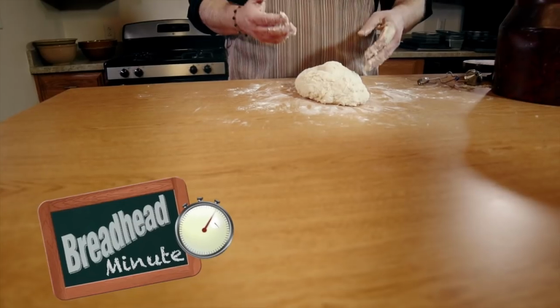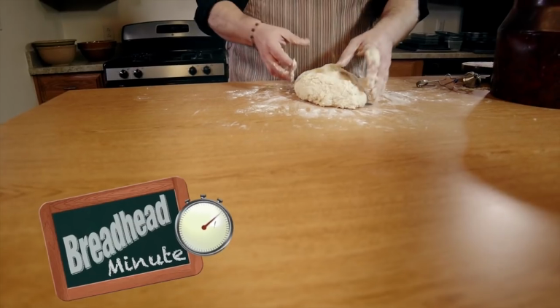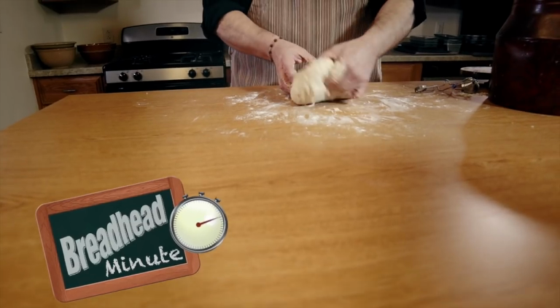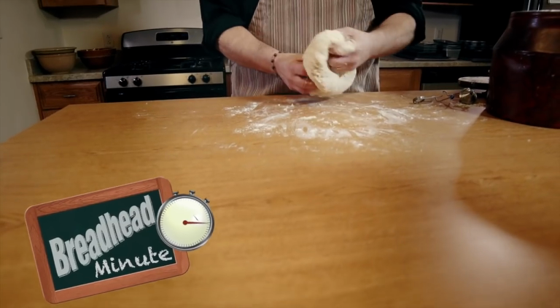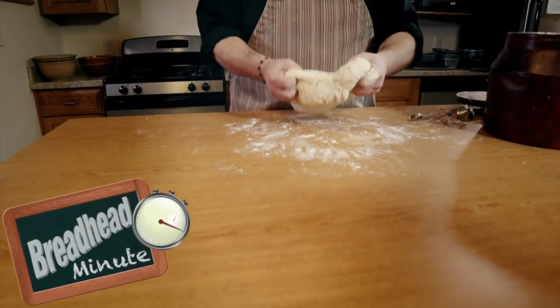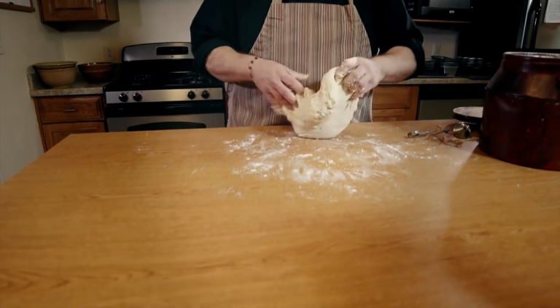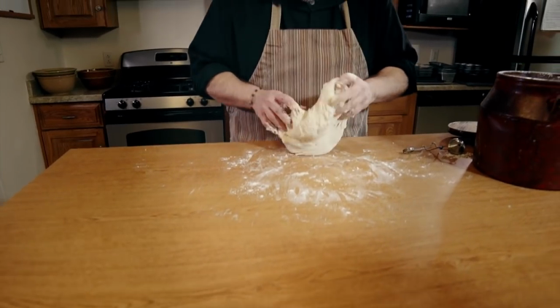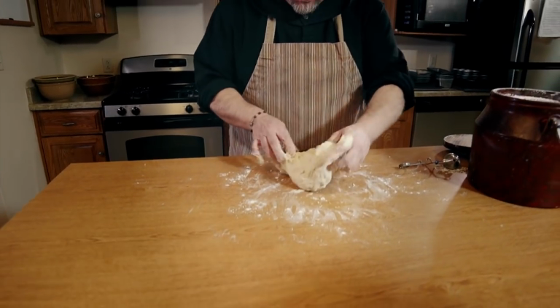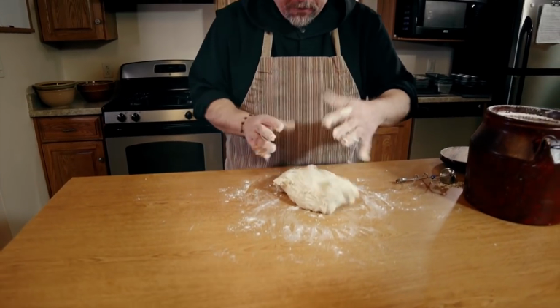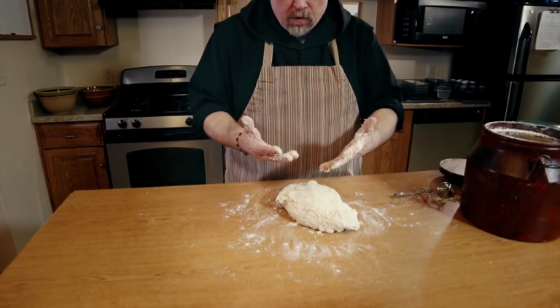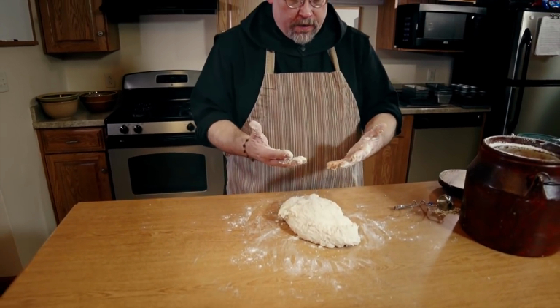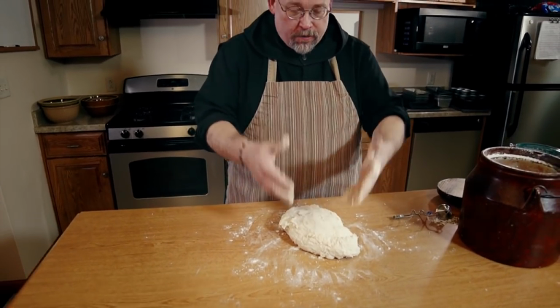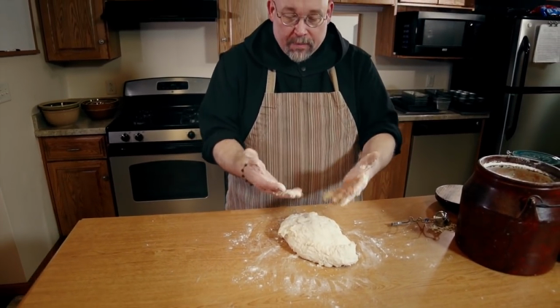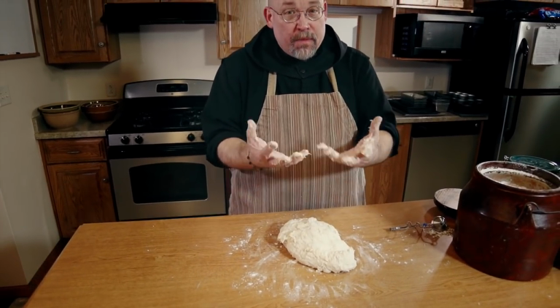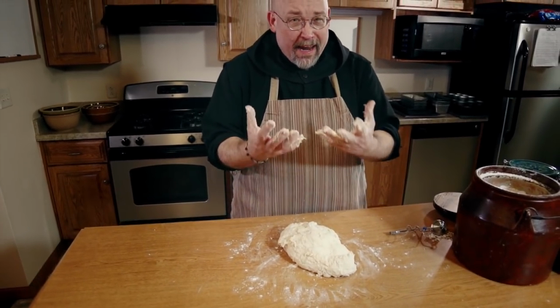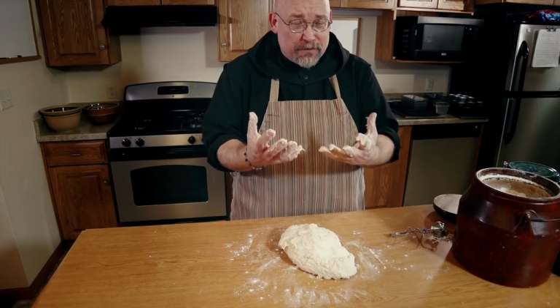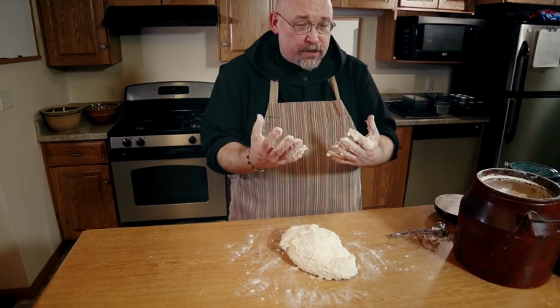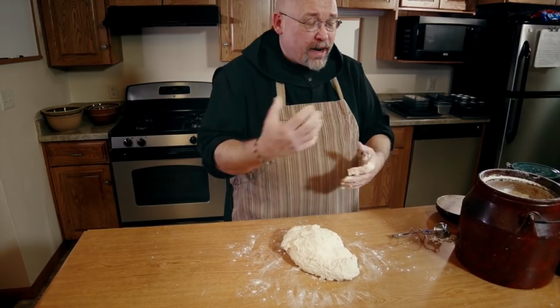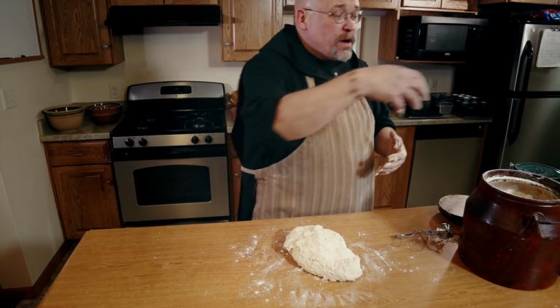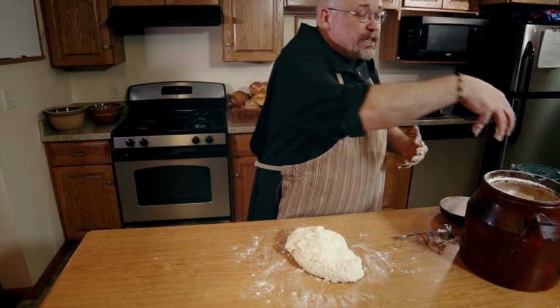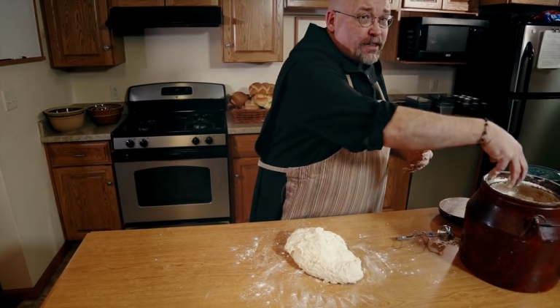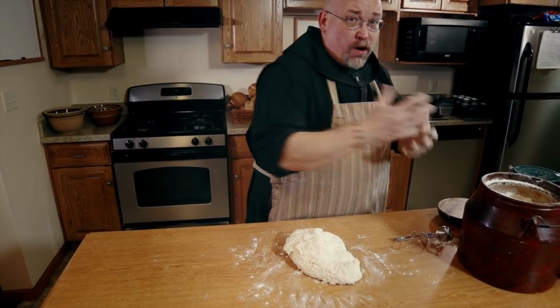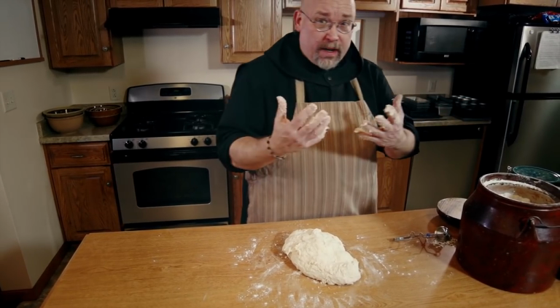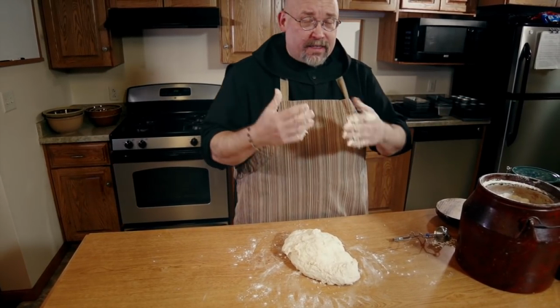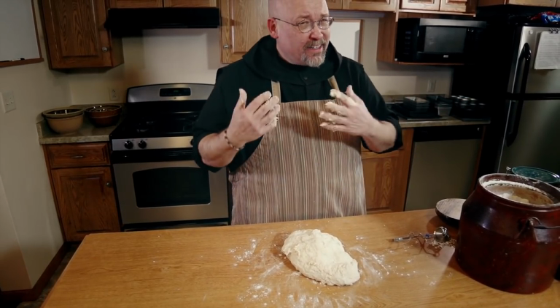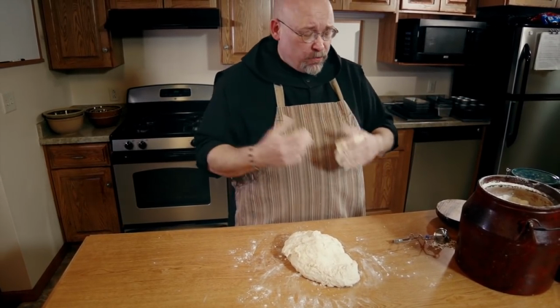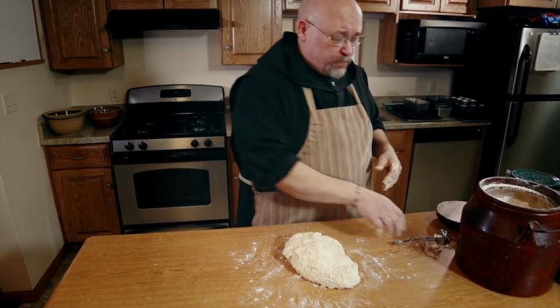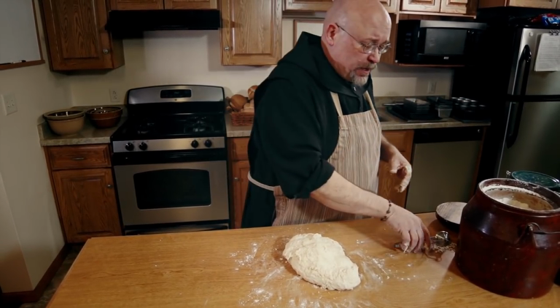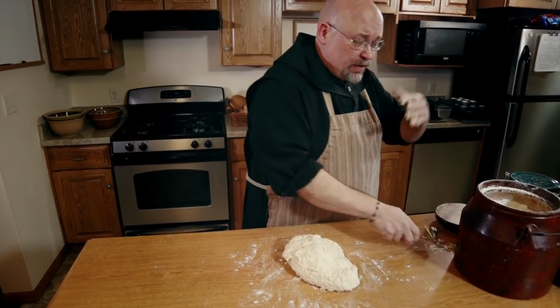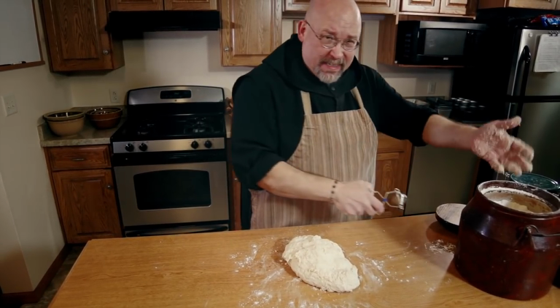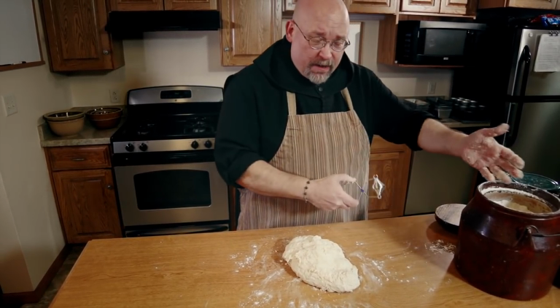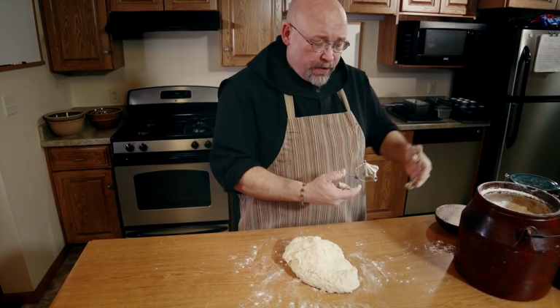So I've started my kneading process, and I need to get some more flour on the countertop, but my hands are full of dough, and I don't want to reach into the flour bin like this, because that's not really food safe — I'll leave pieces of dough in there.